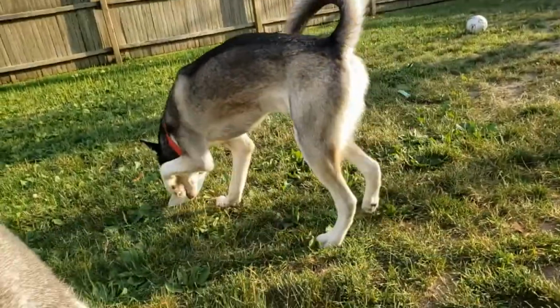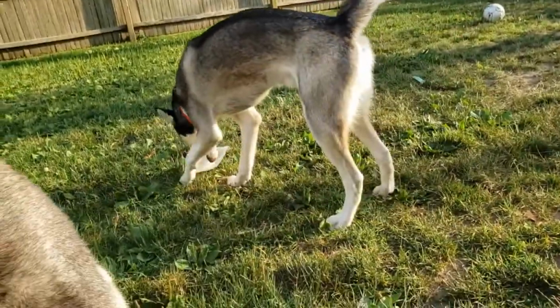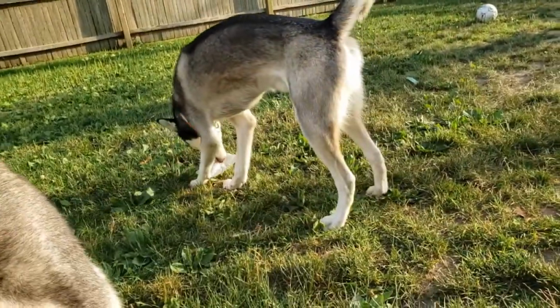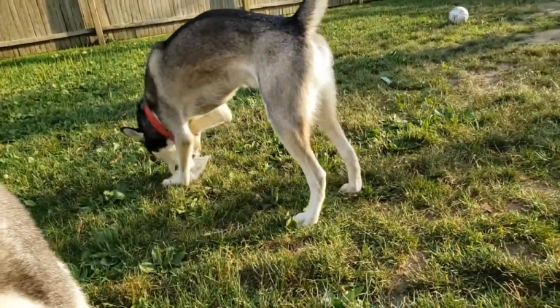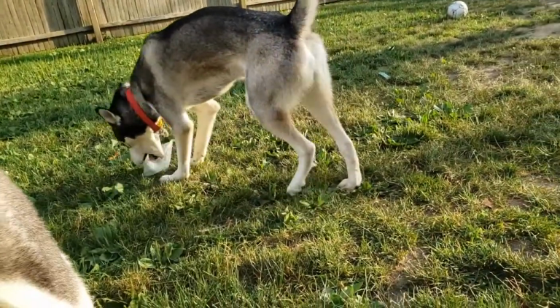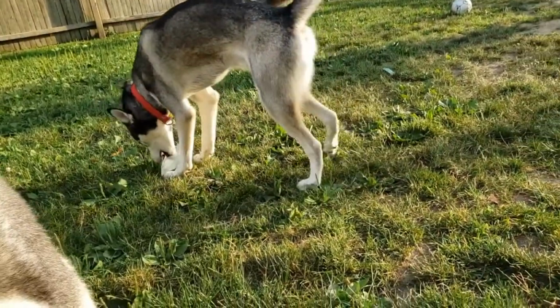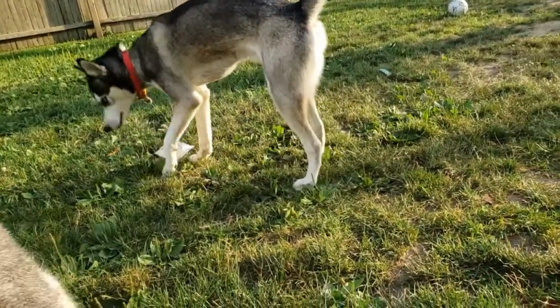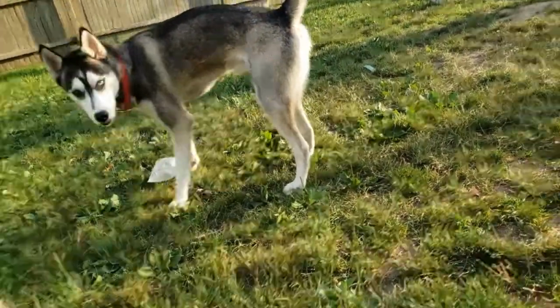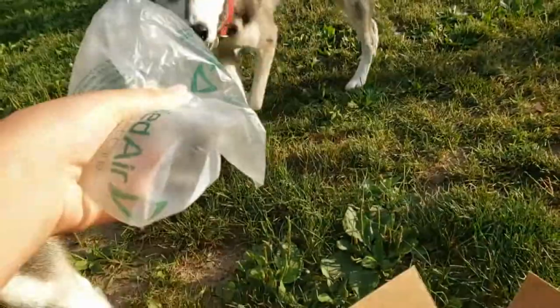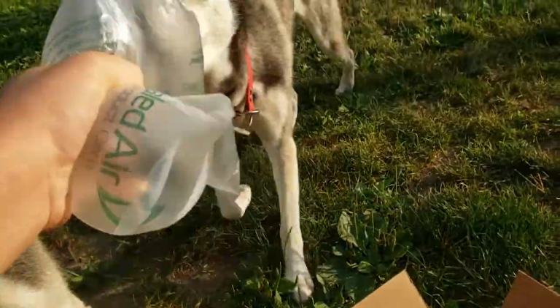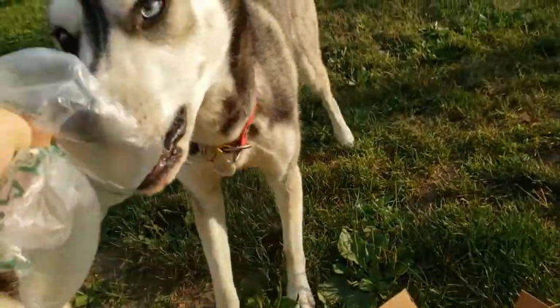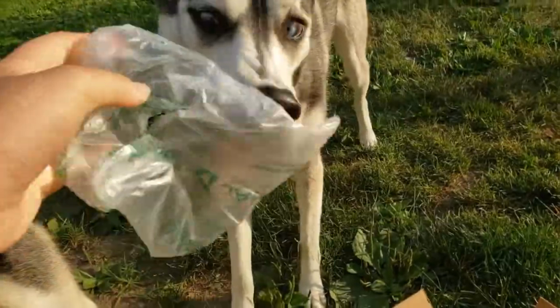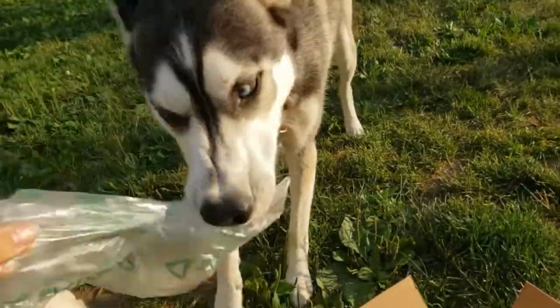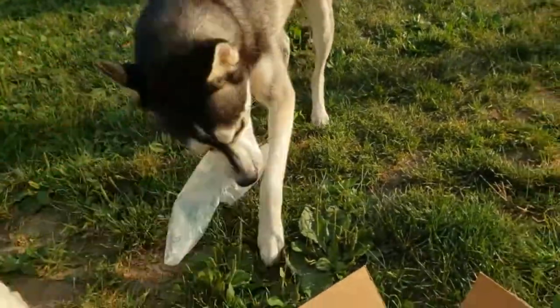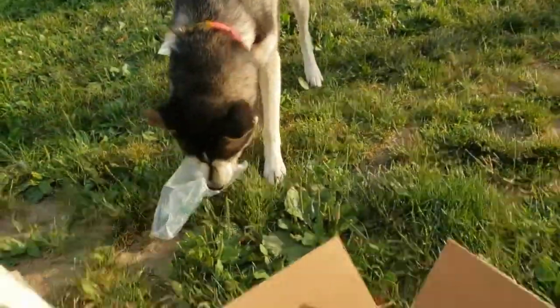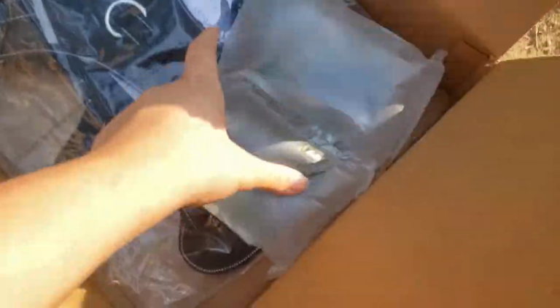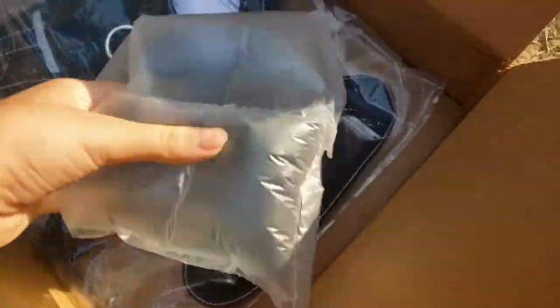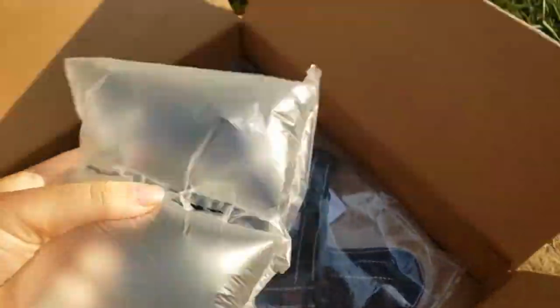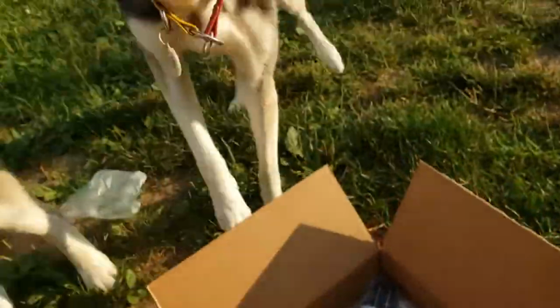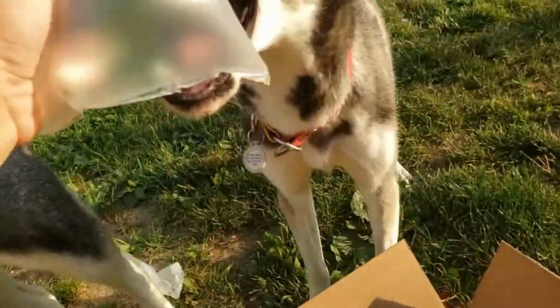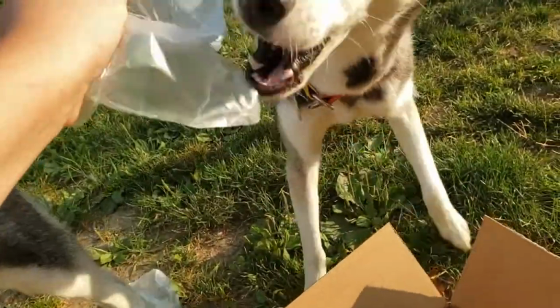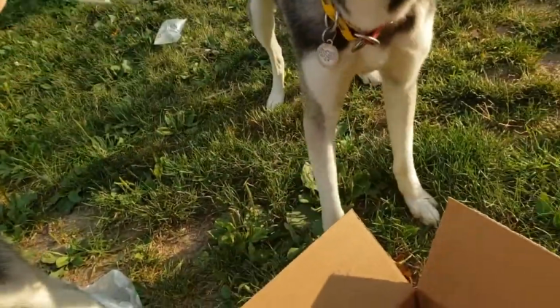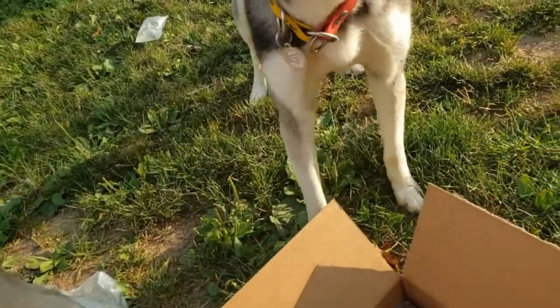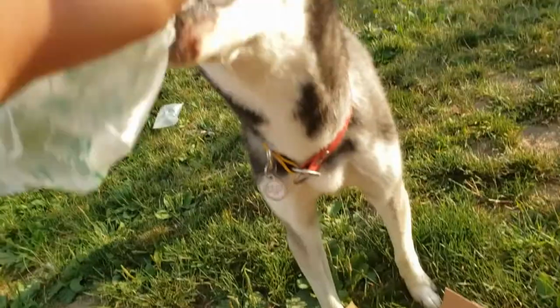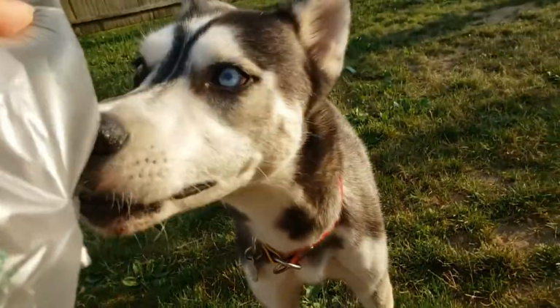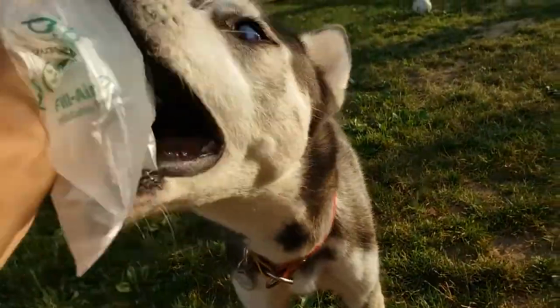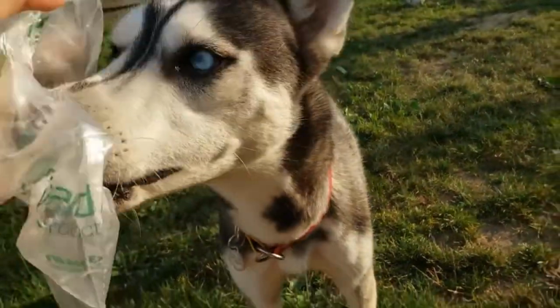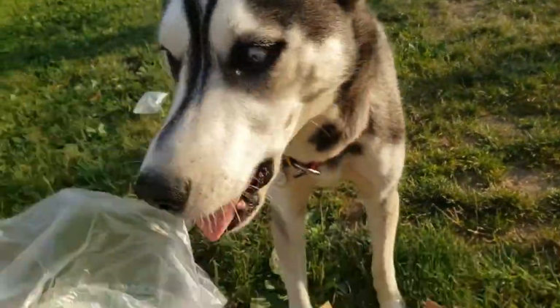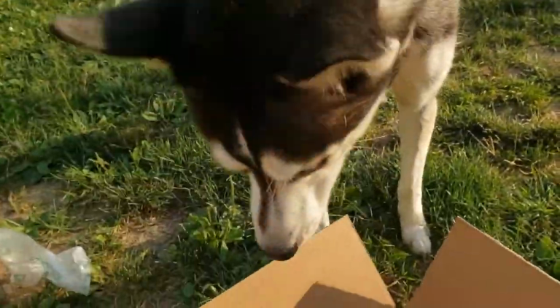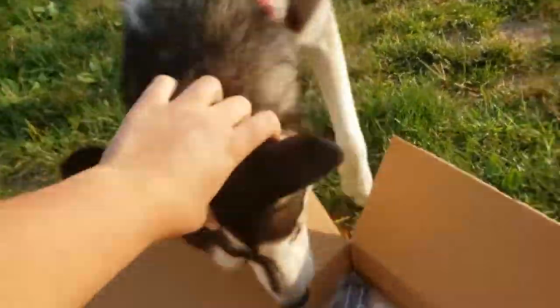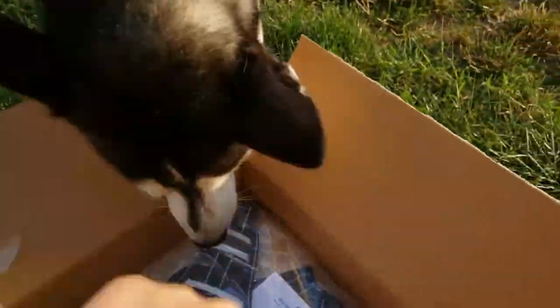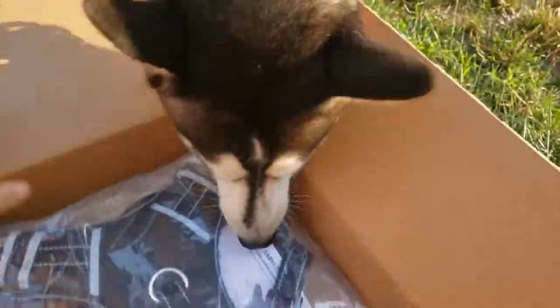You stole a bubble, Flash! Come here! He popped a bubble. You got more bubbles? More bubbles, Flash. Good boy.